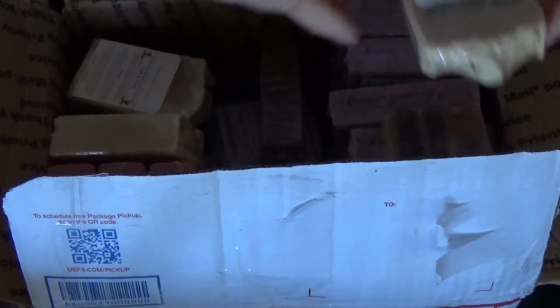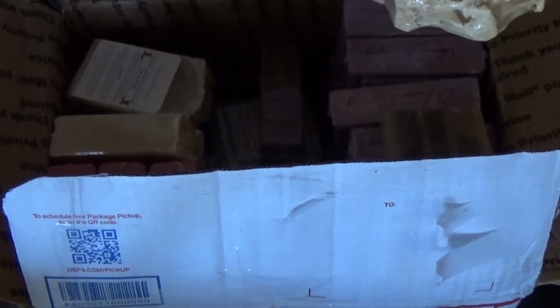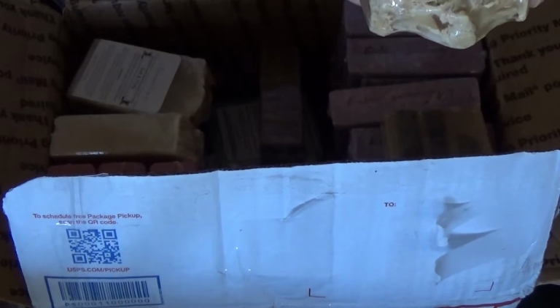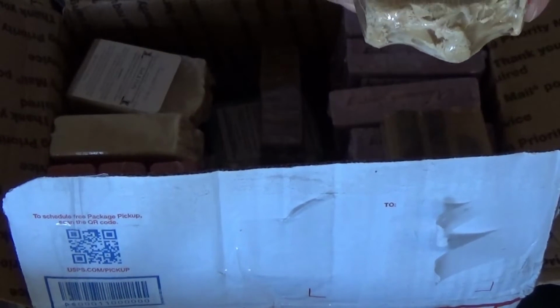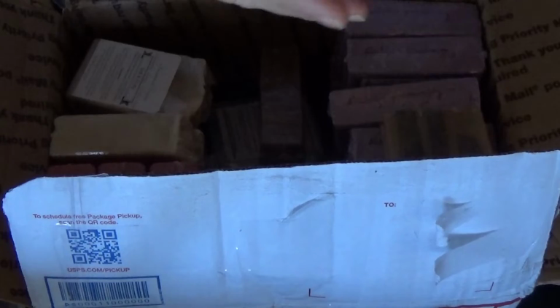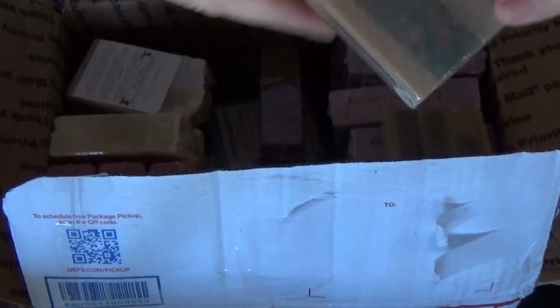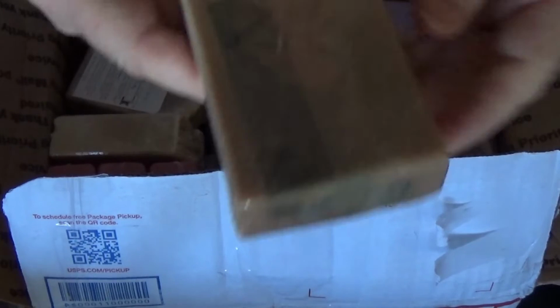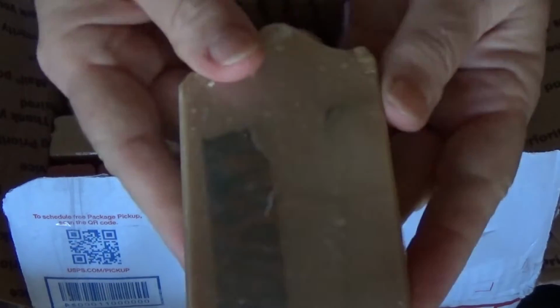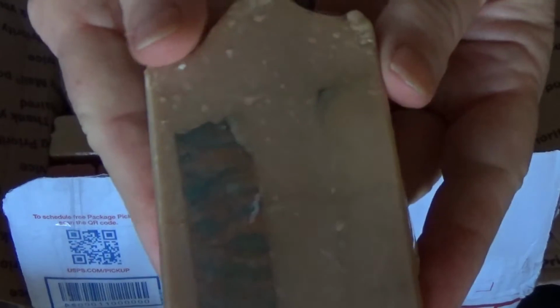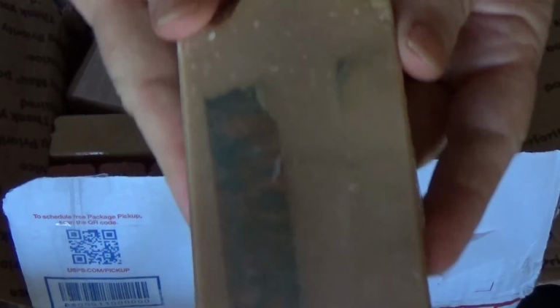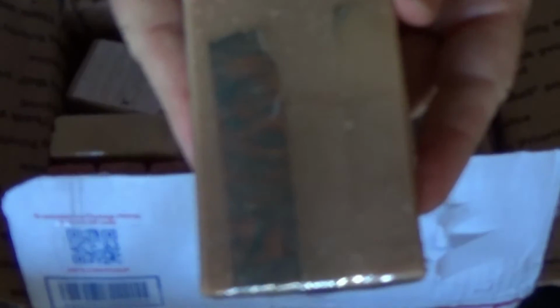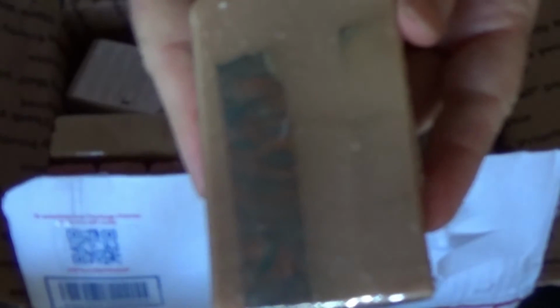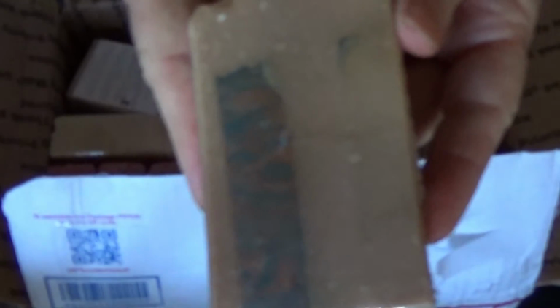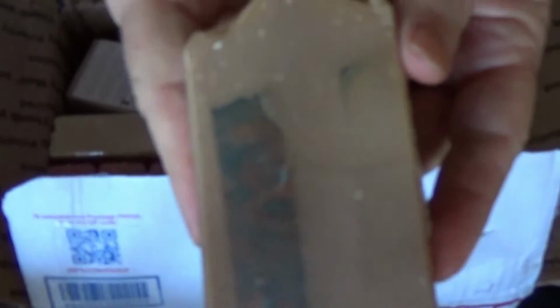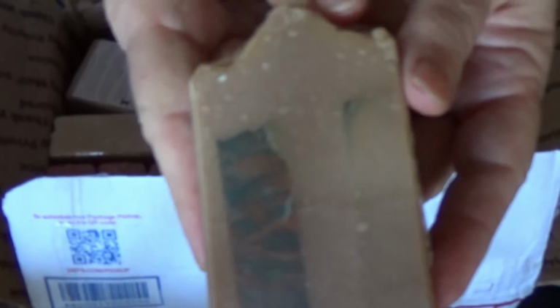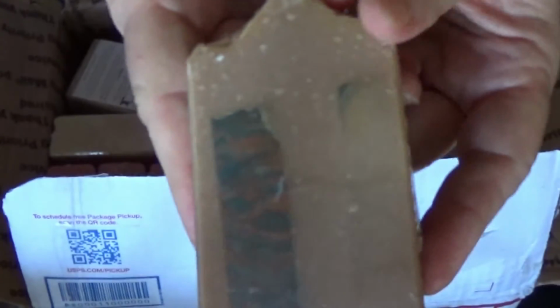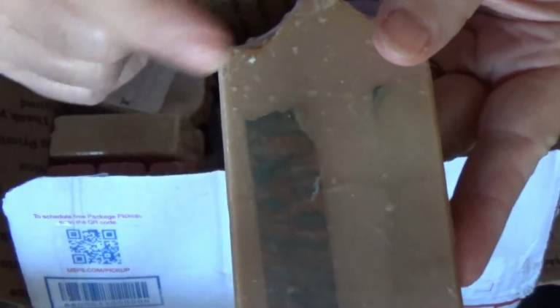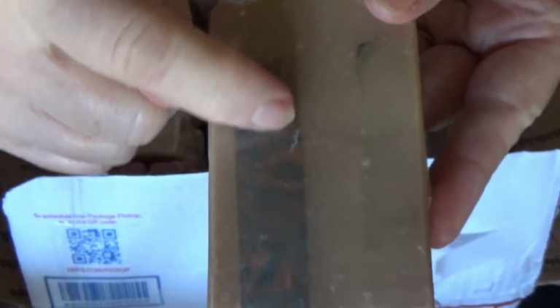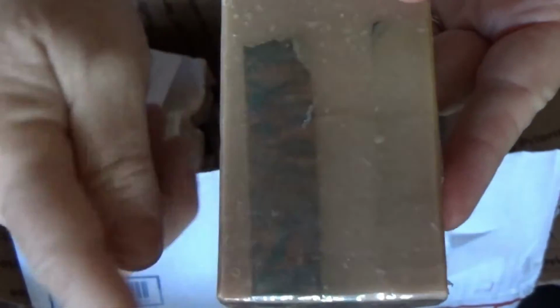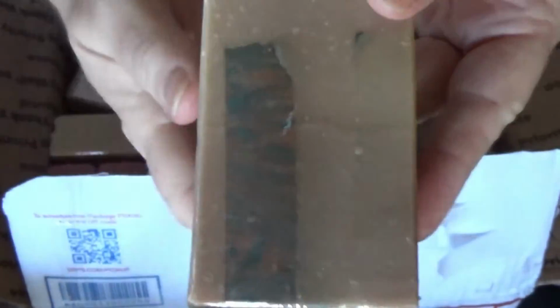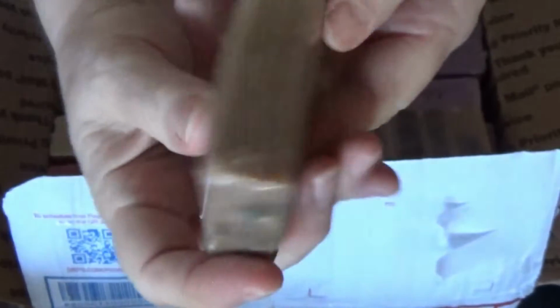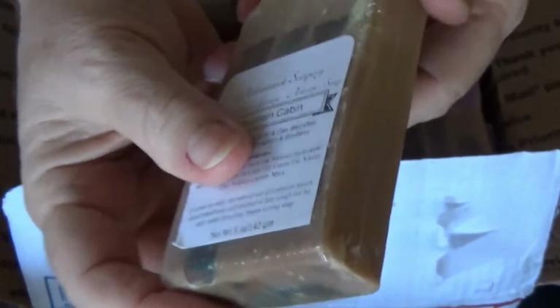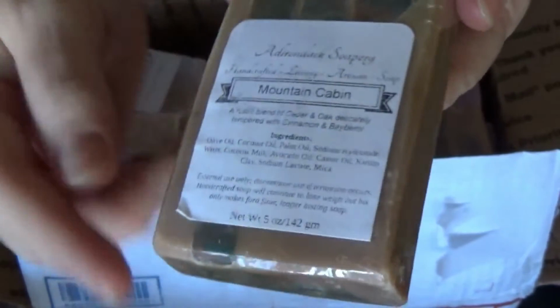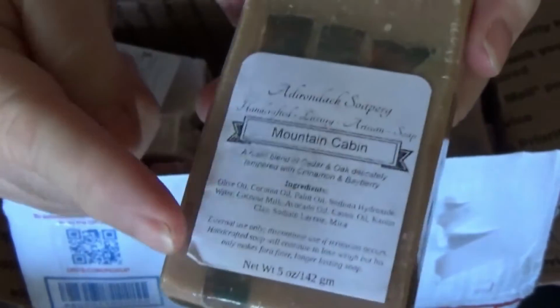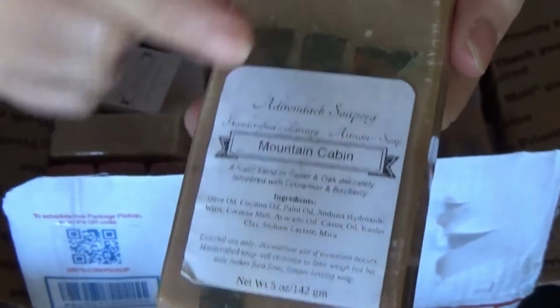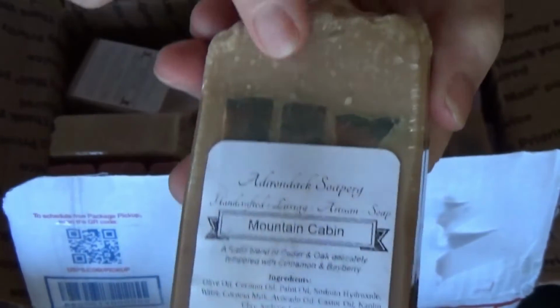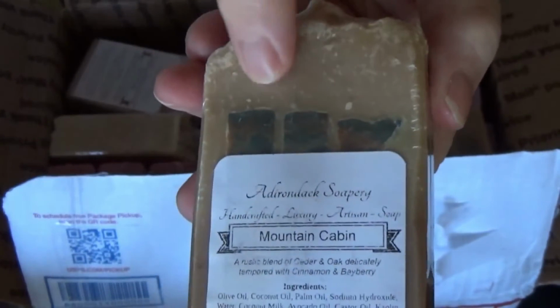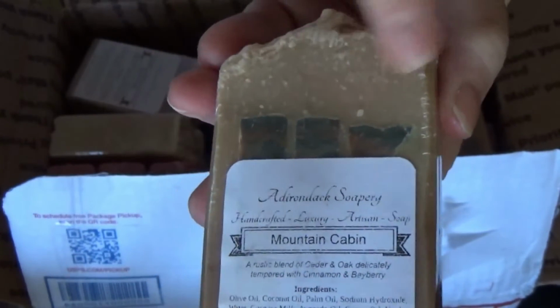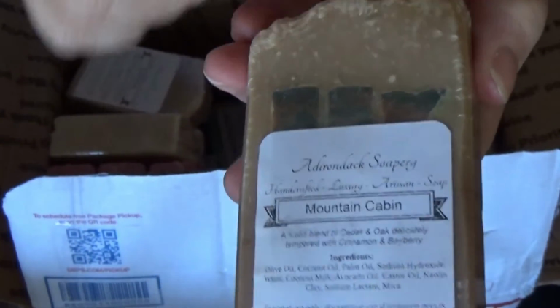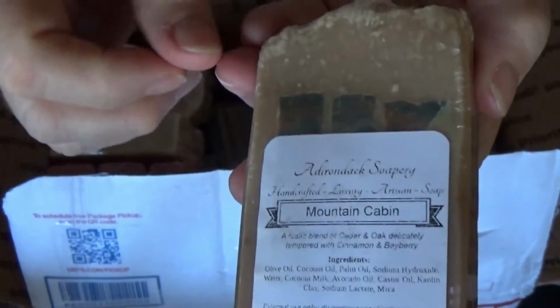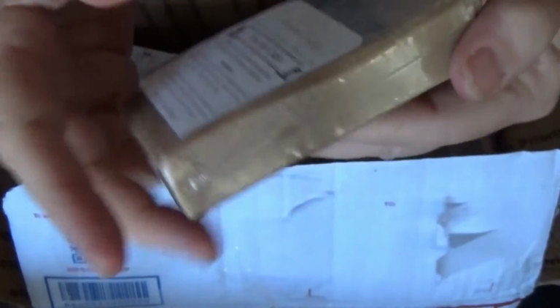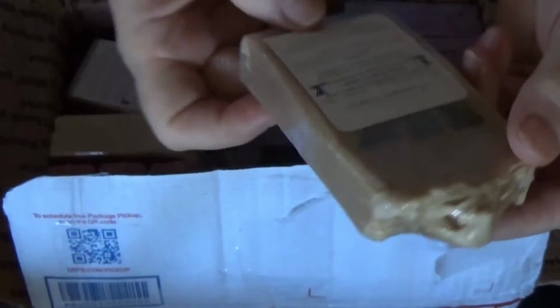This one is called Mountain Cabin — how cool is that? Look at that, you can see it on this side too. How cool.